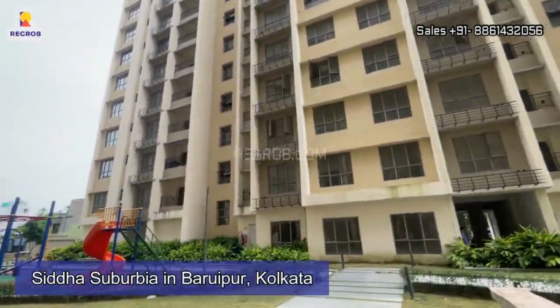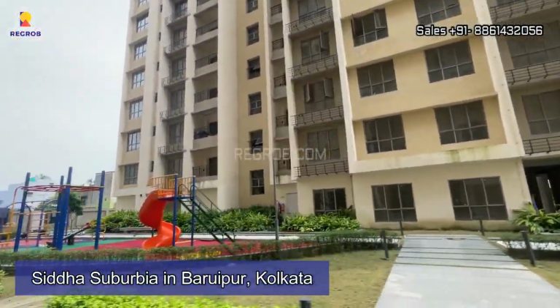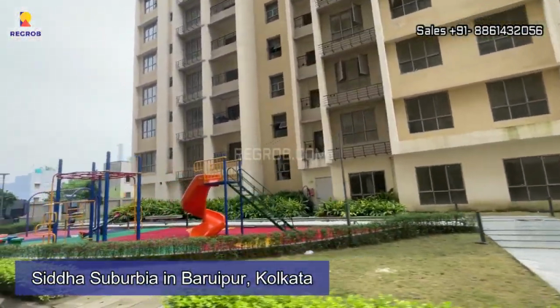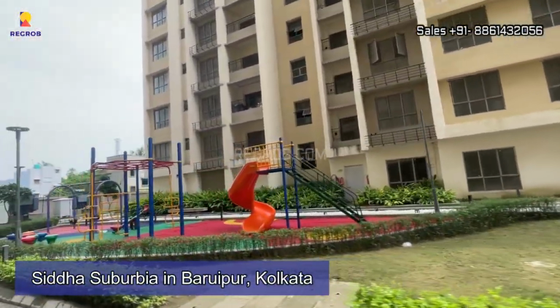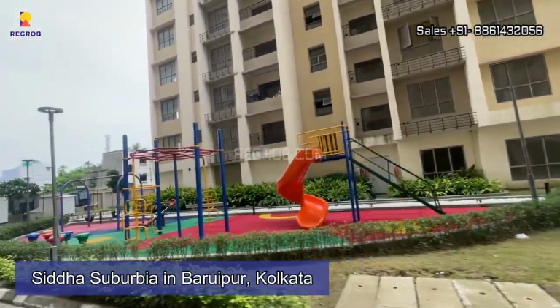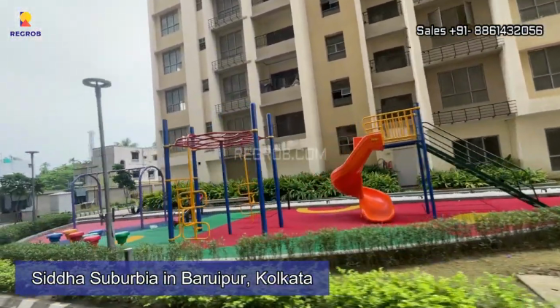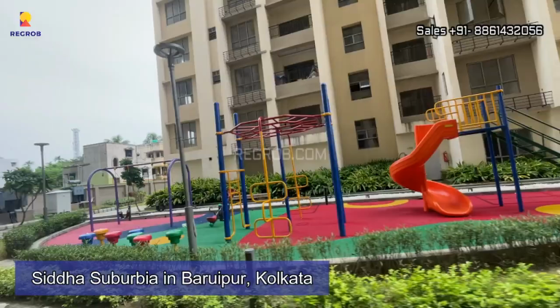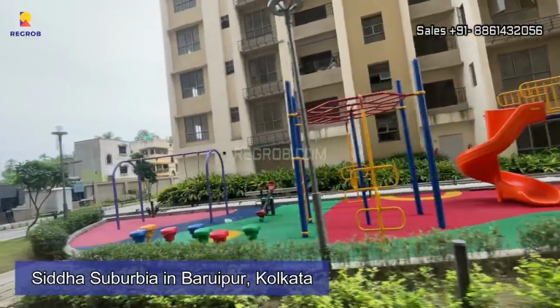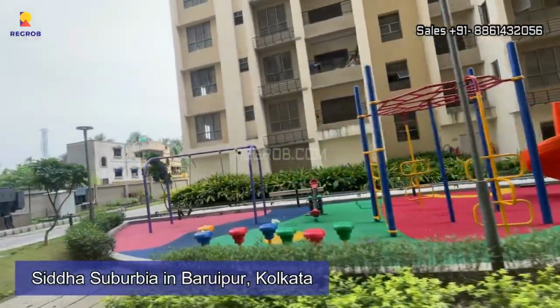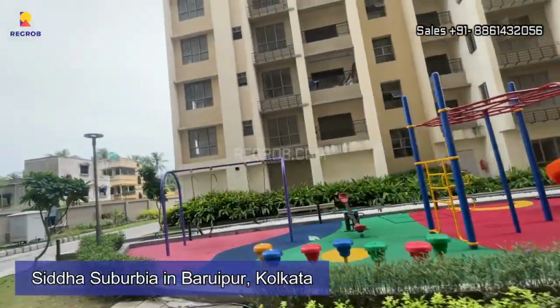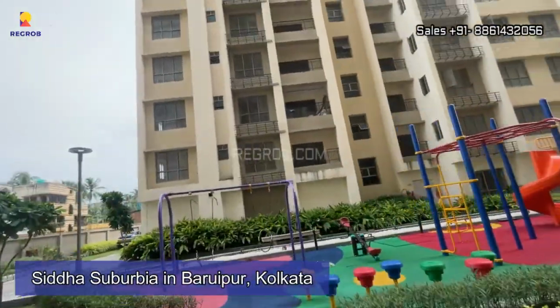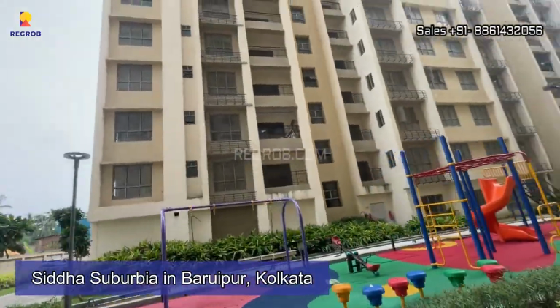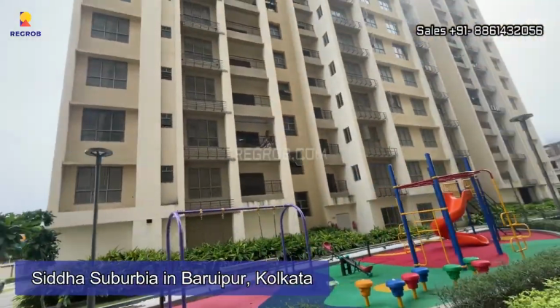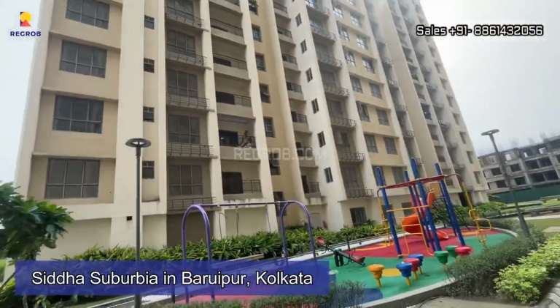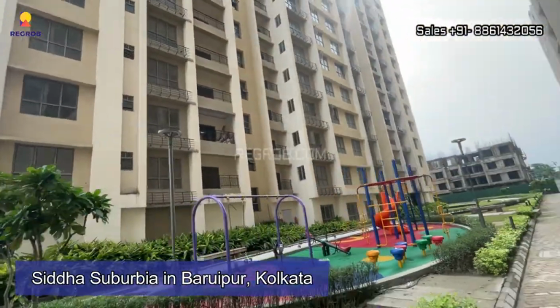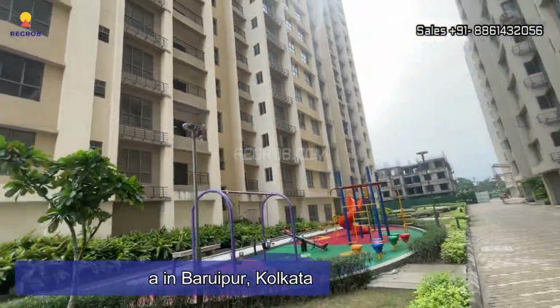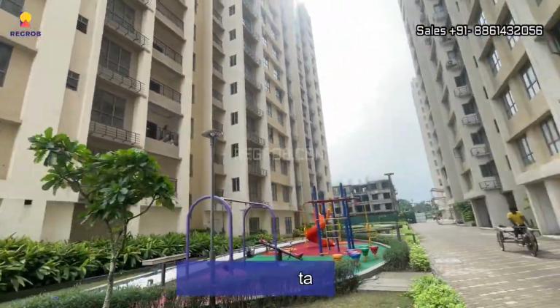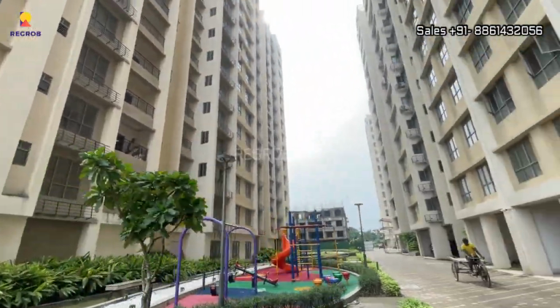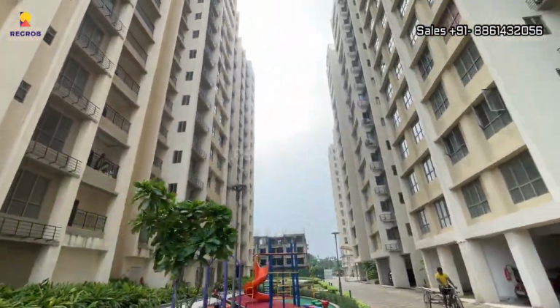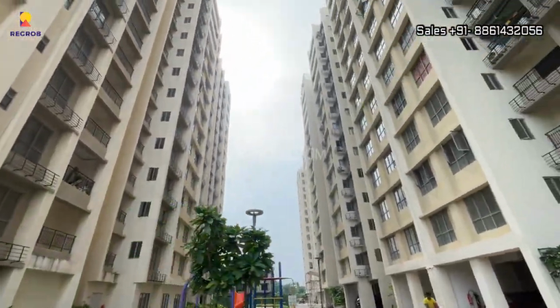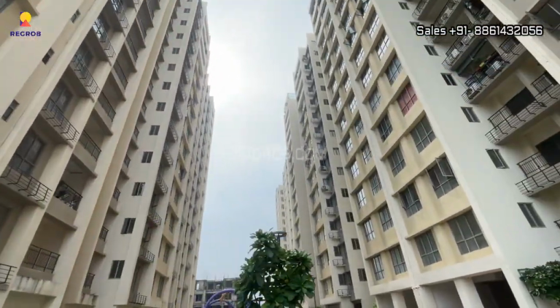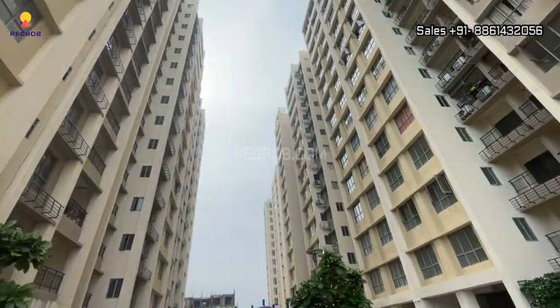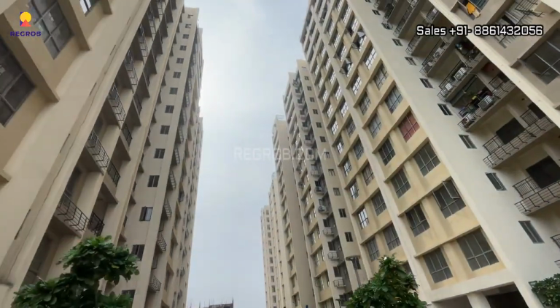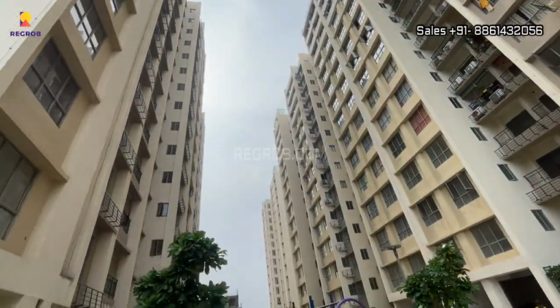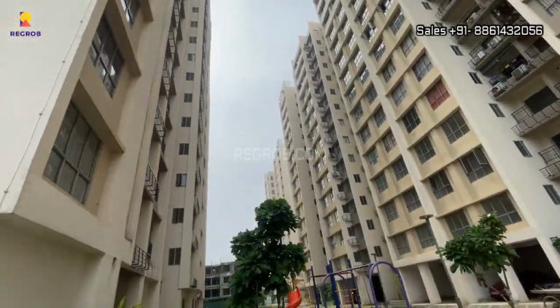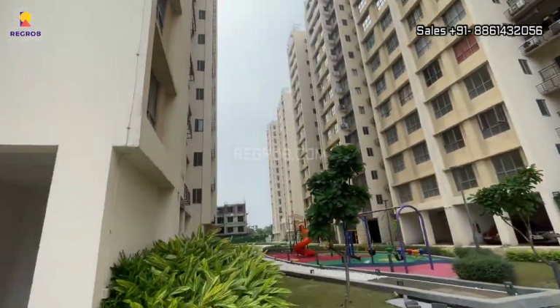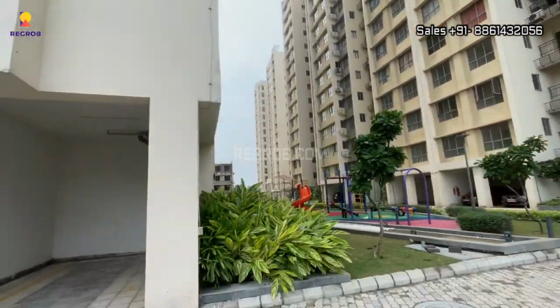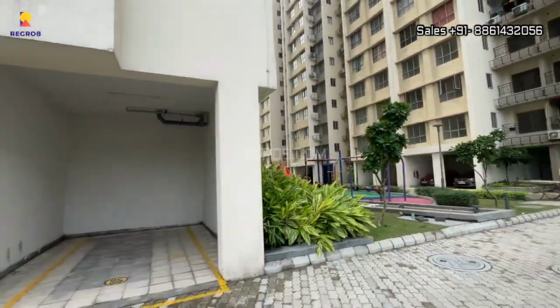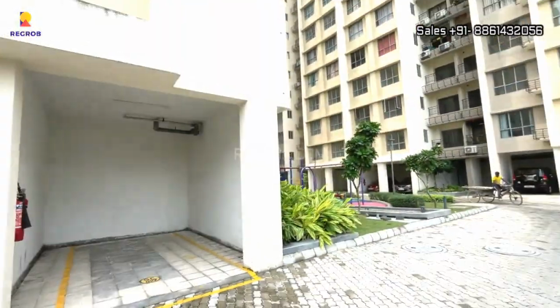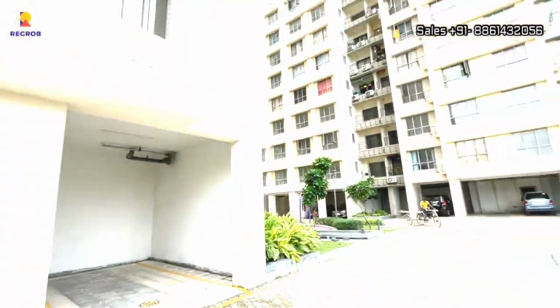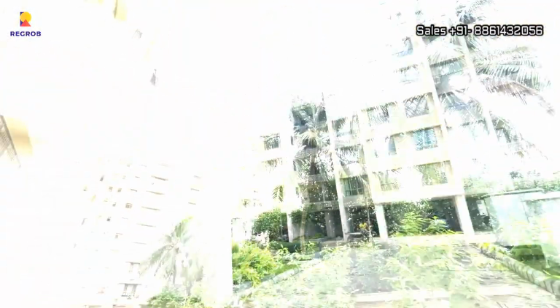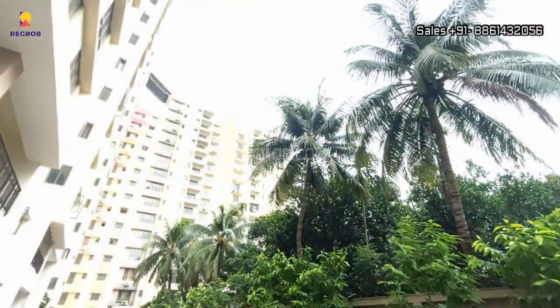Hi everyone, welcome to Rigrop. In today's video we are presenting Siddha Suburbia, a residential society located in Baruipur, Kolkata.